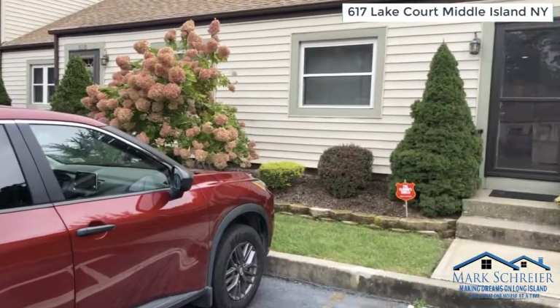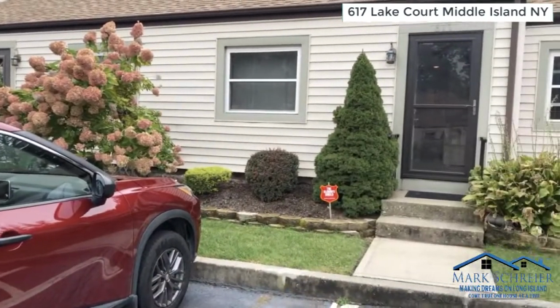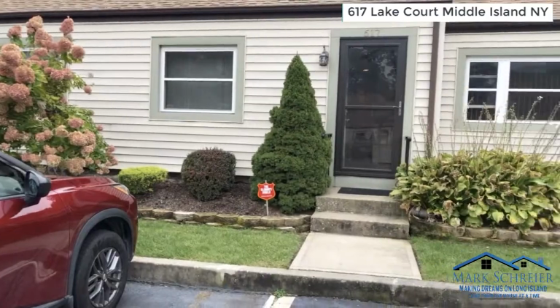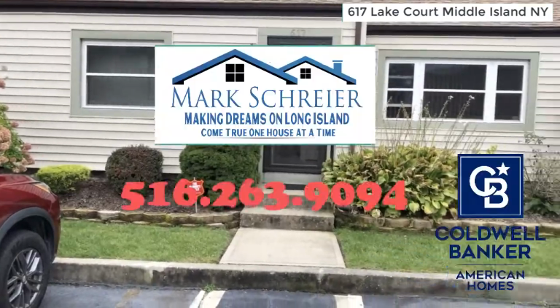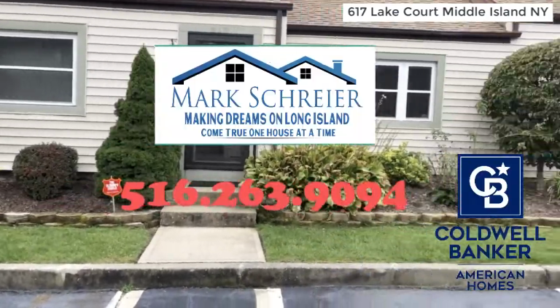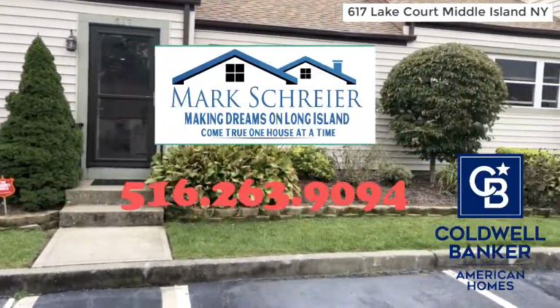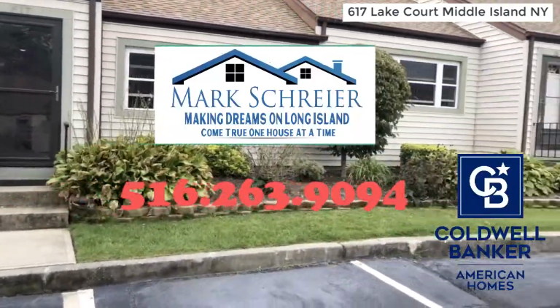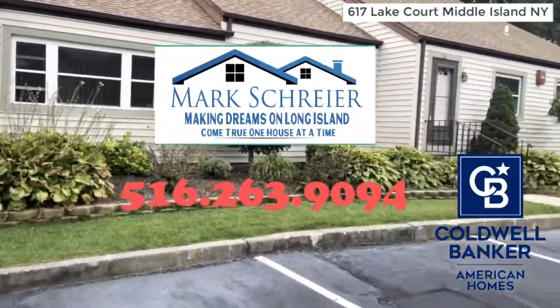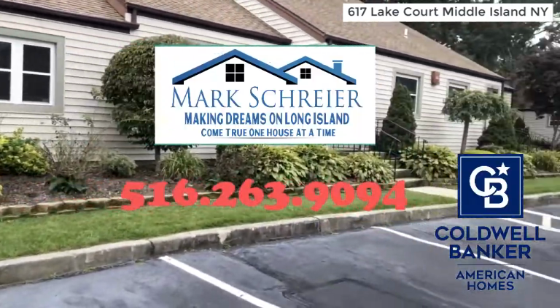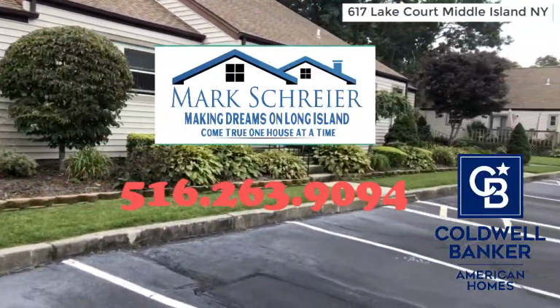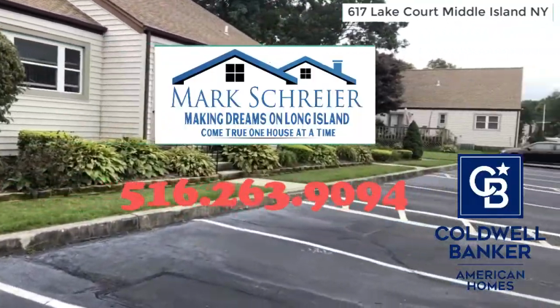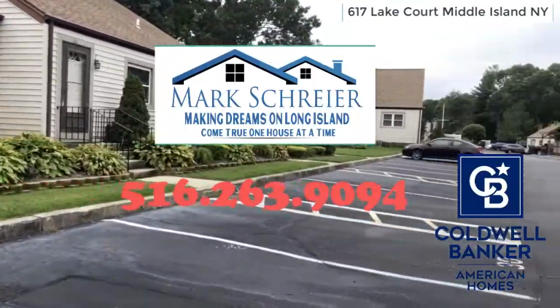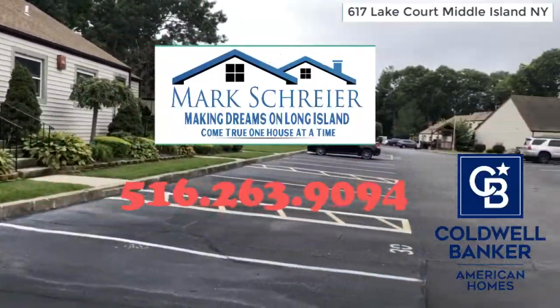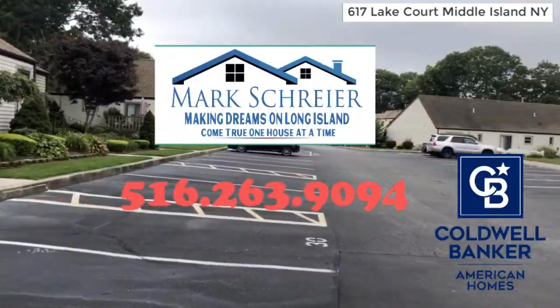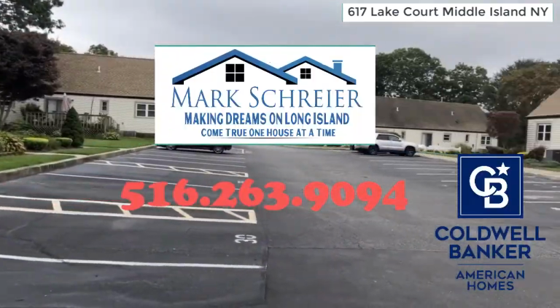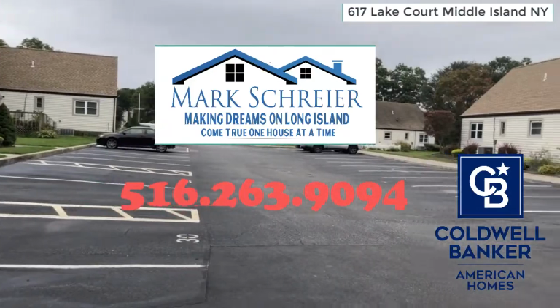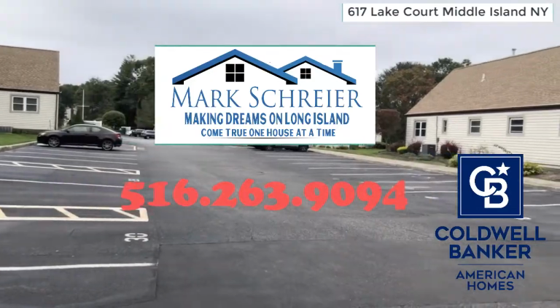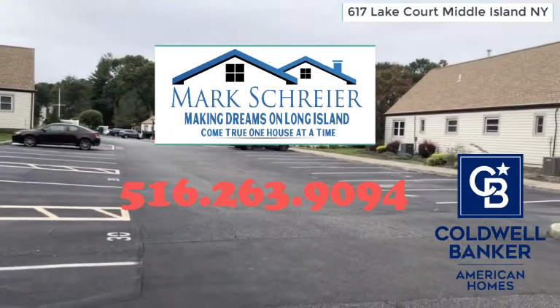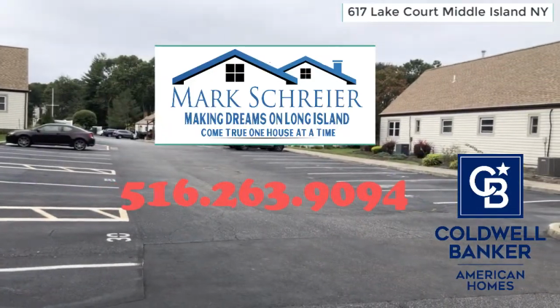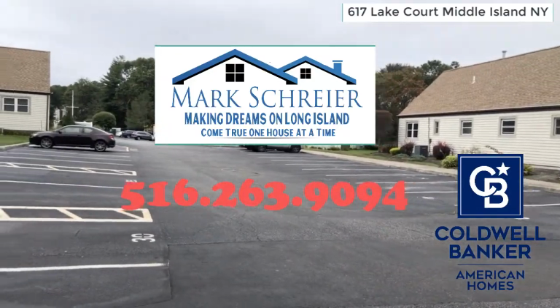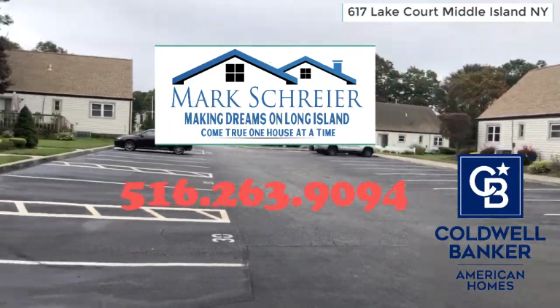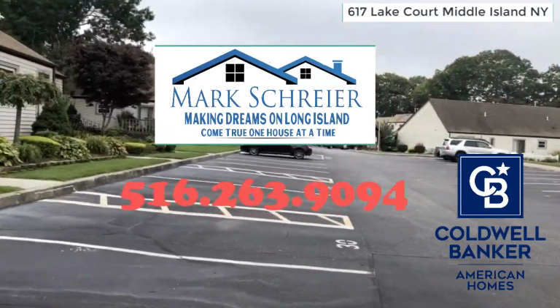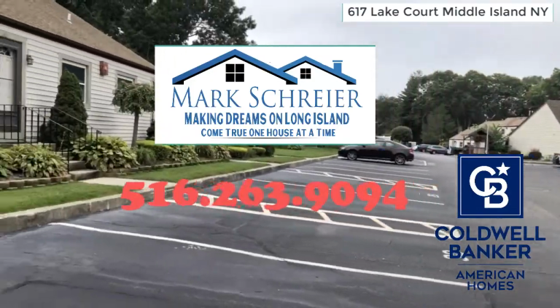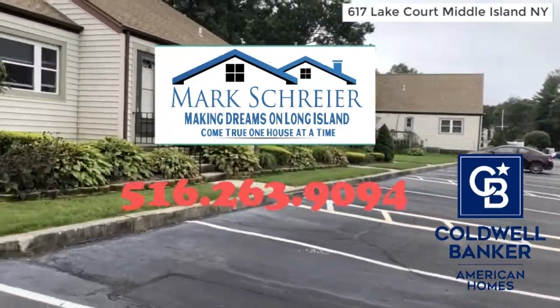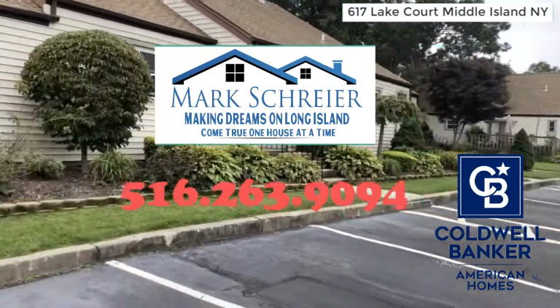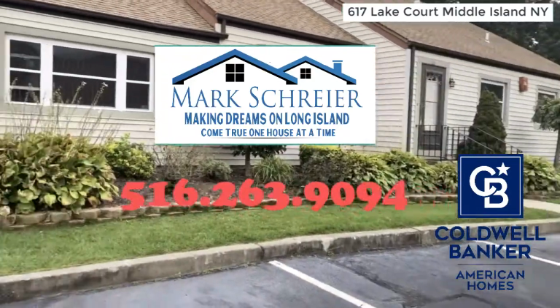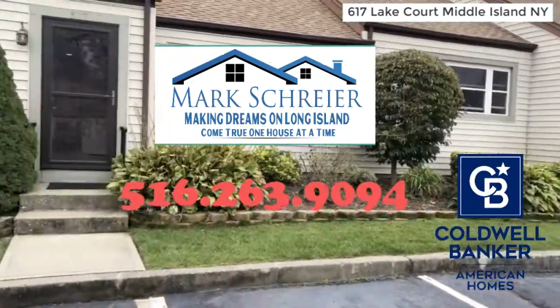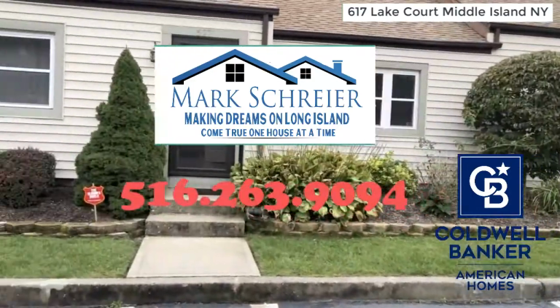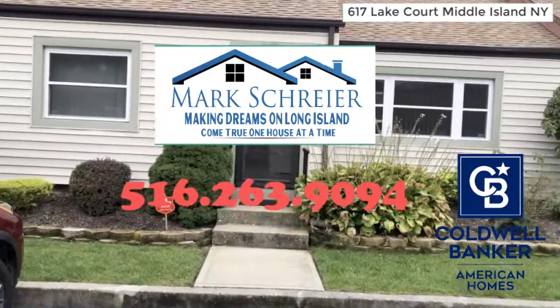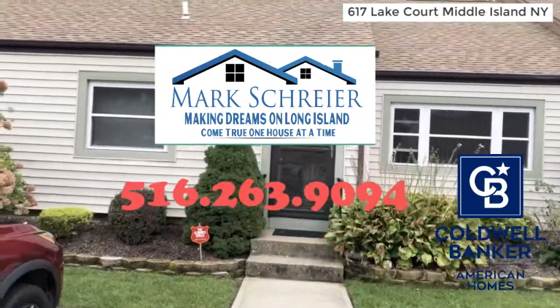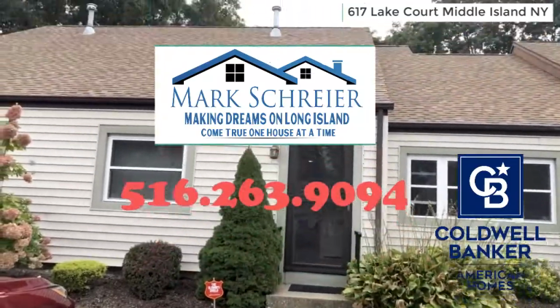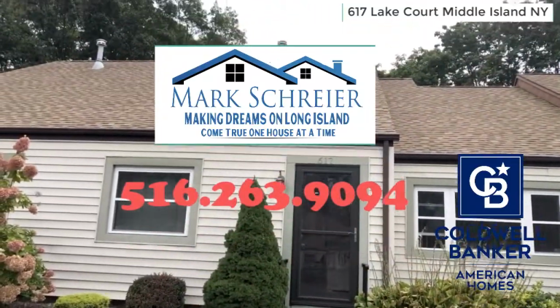For more information, contact Mark Schreier — that's me — from Coldwell Banker American Homes. You'll see the number on the screen below. Thanks for watching. This is 617 Lake Court, Middle Island, New York.